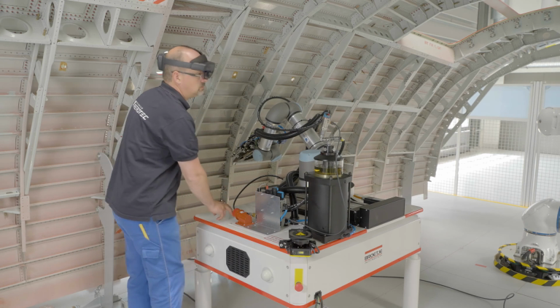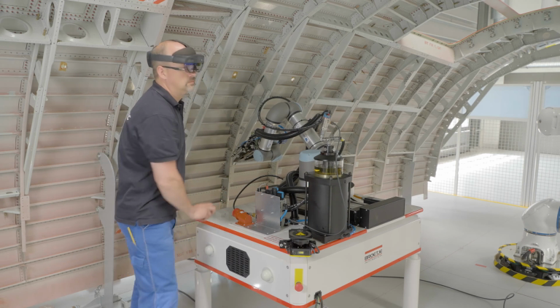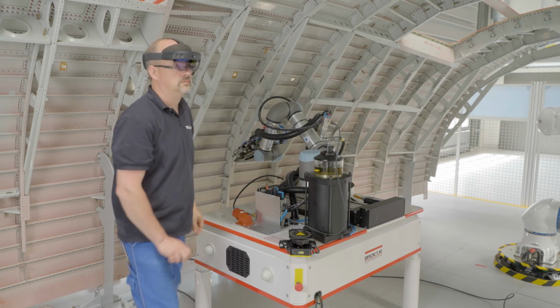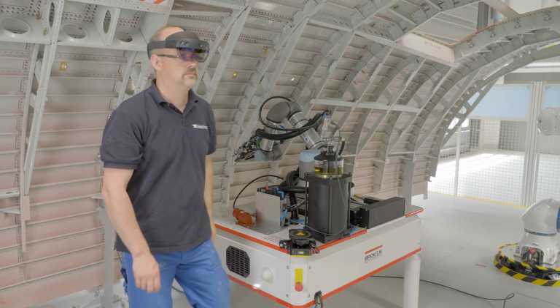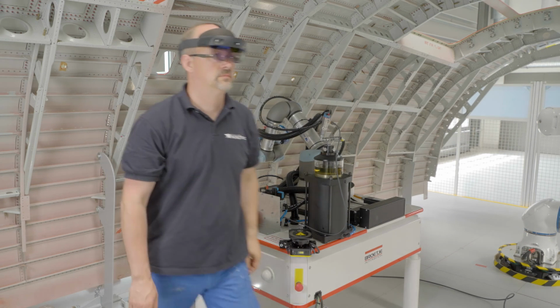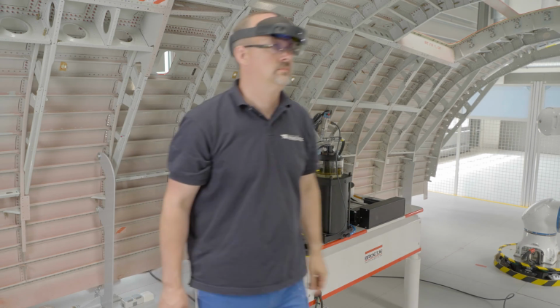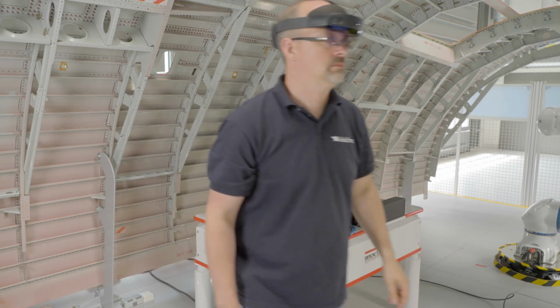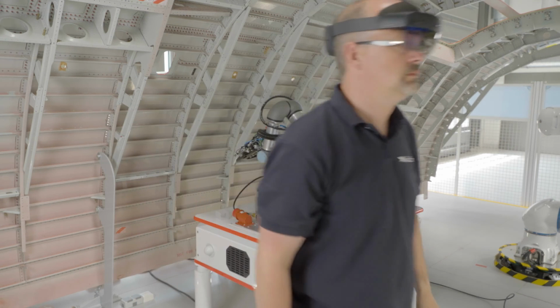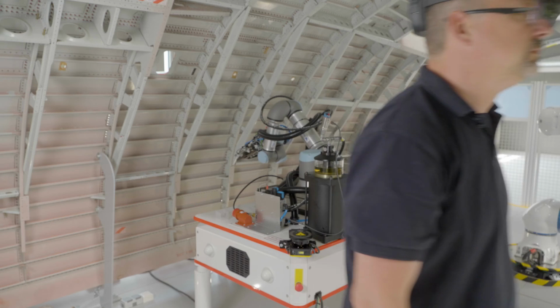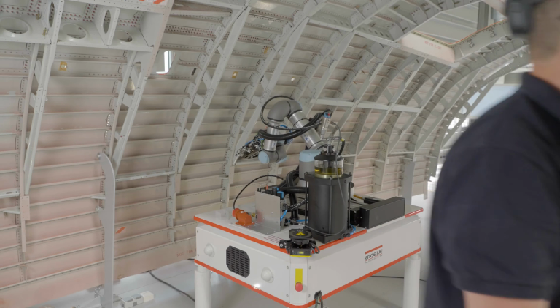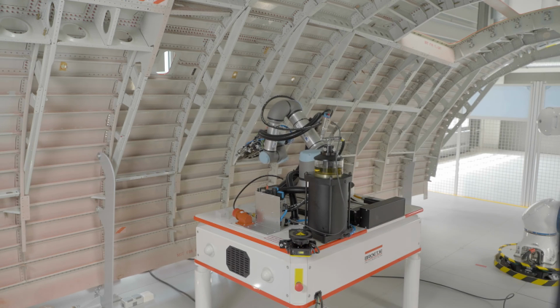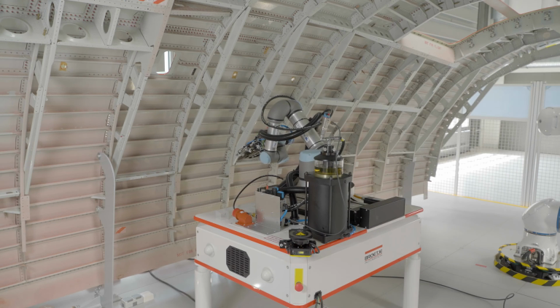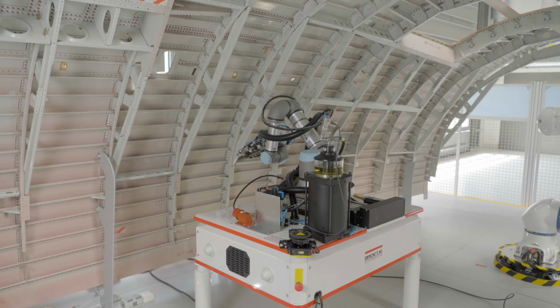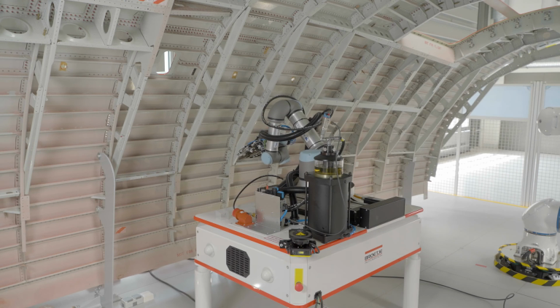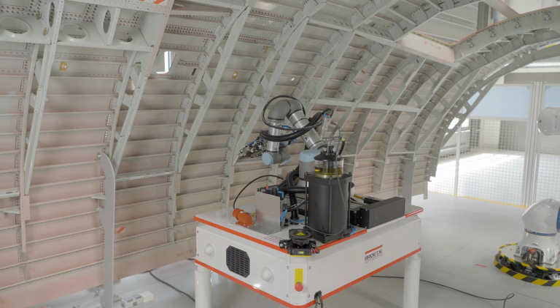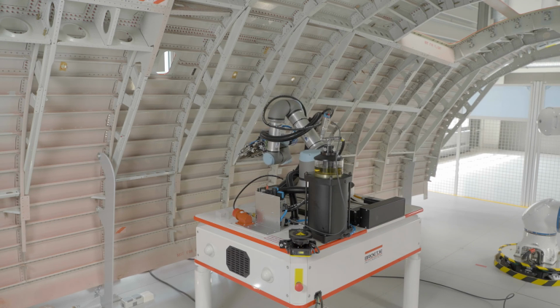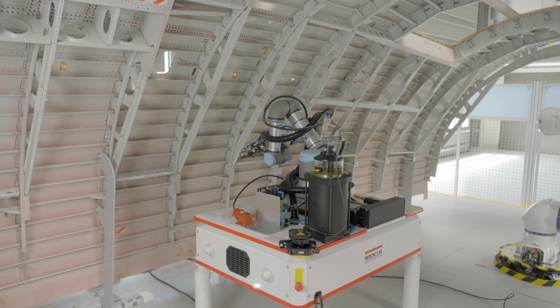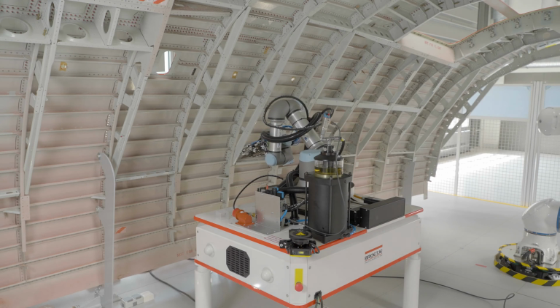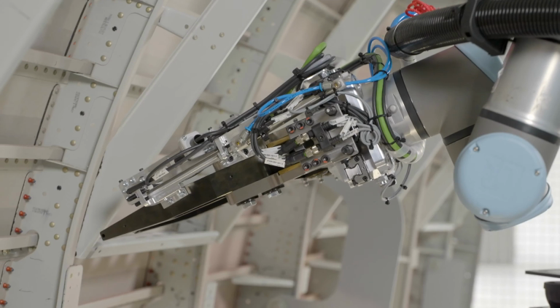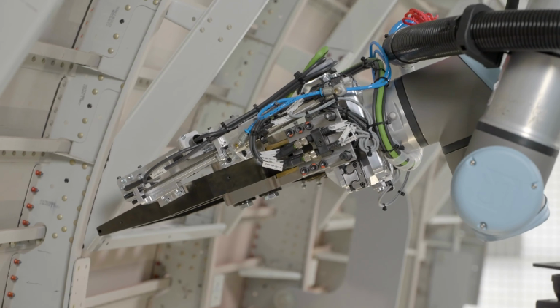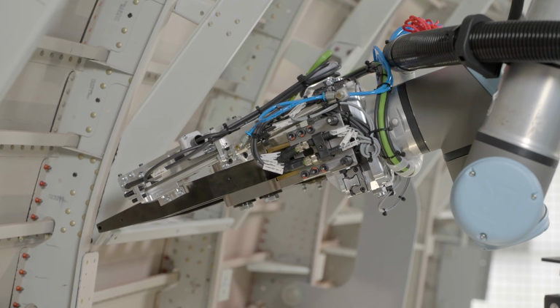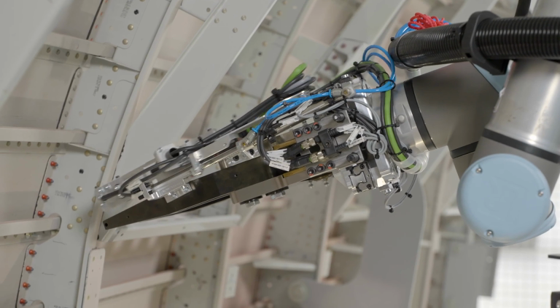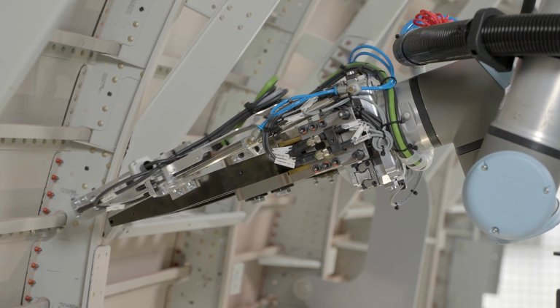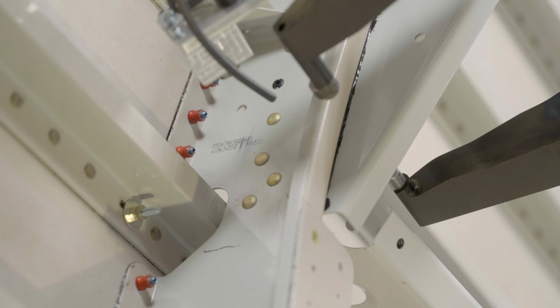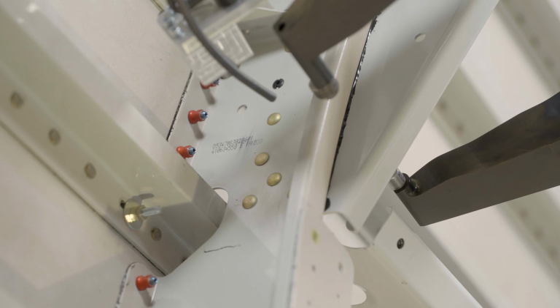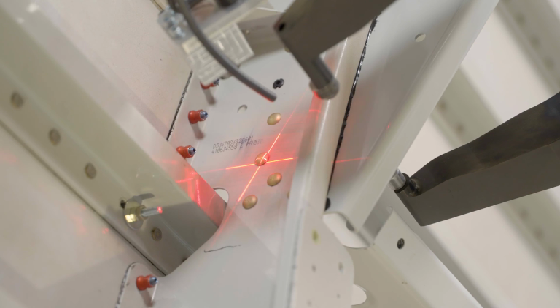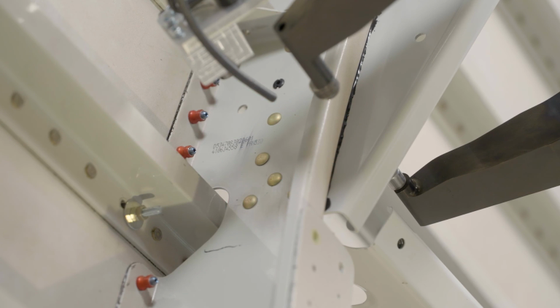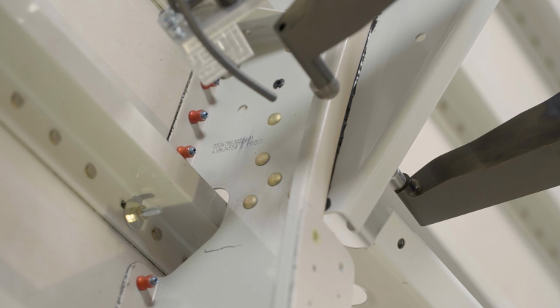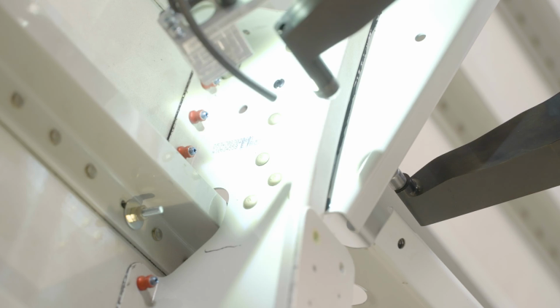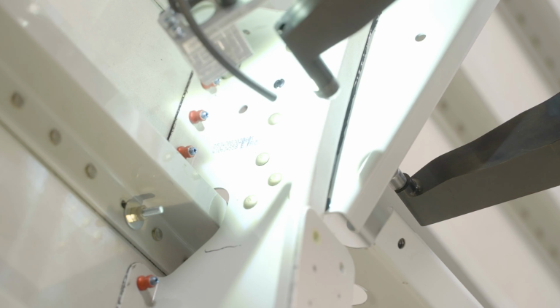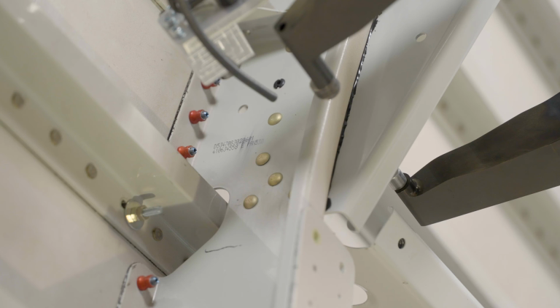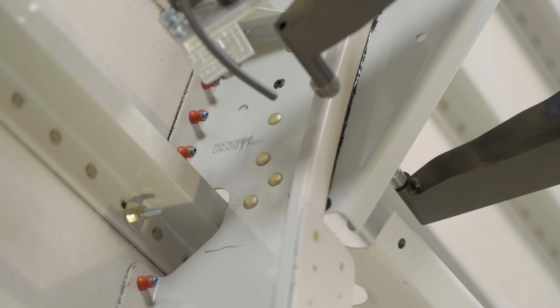The pinch rivets are inserted by hand and riveted by a lightweight robot. Additional measurement technology is necessary to achieve the high-accuracy requirements.